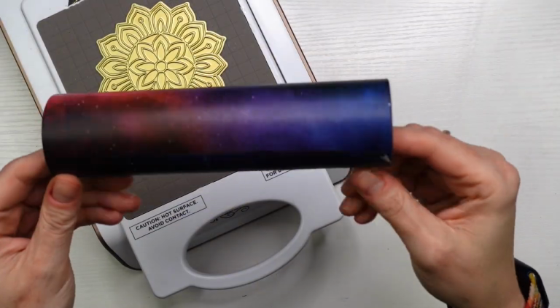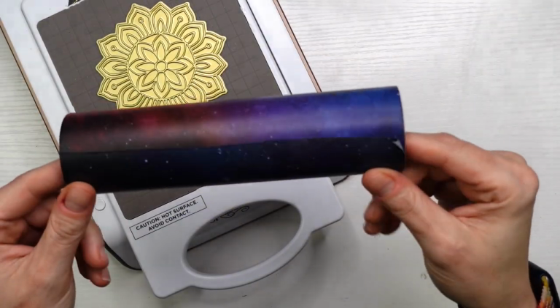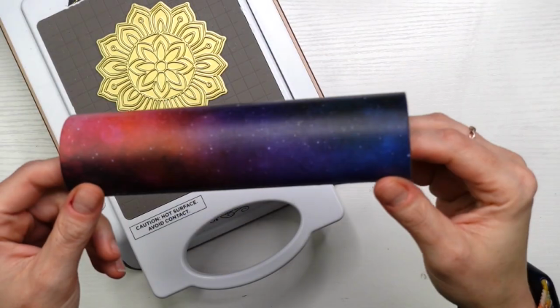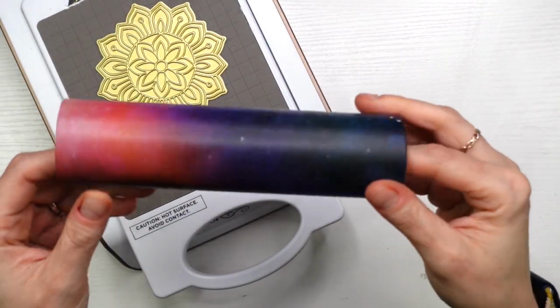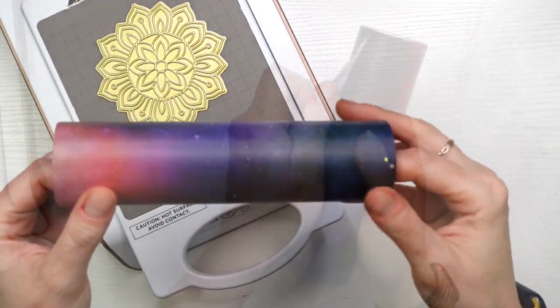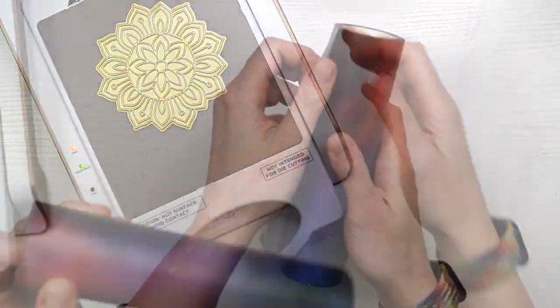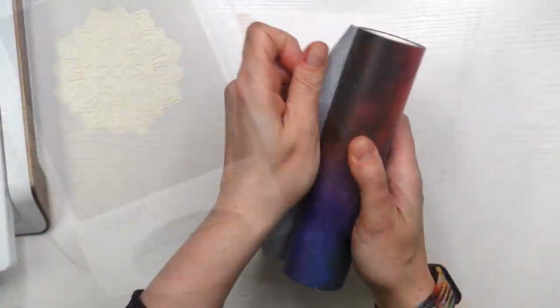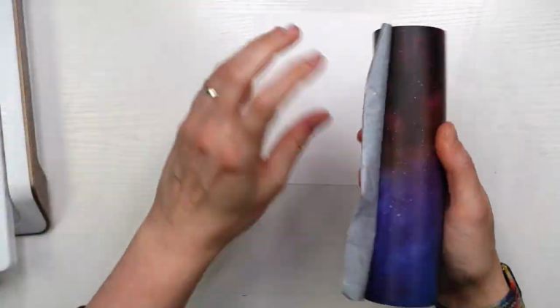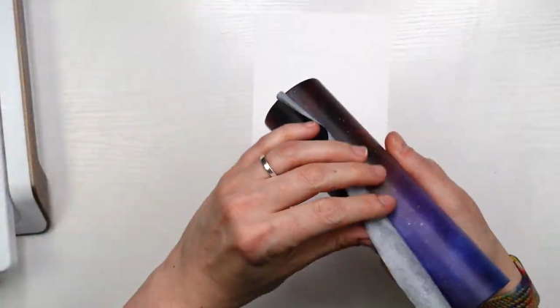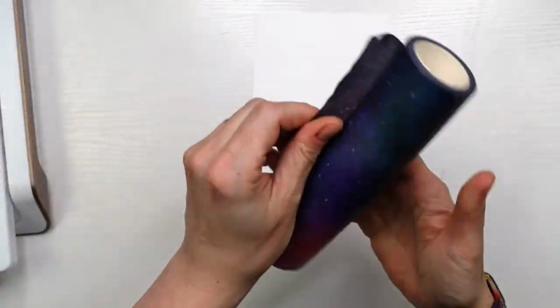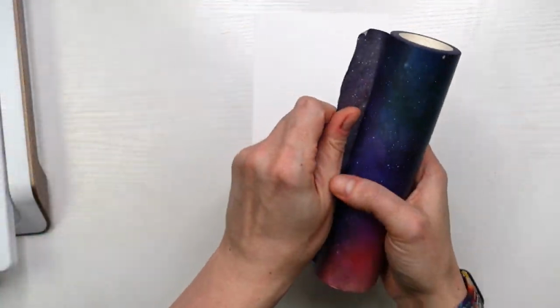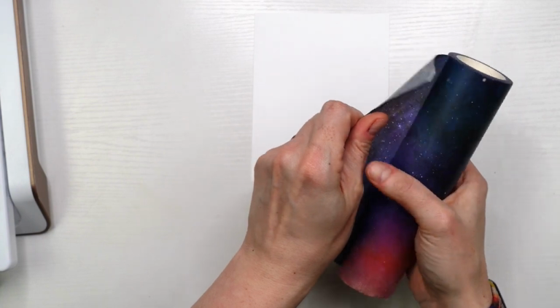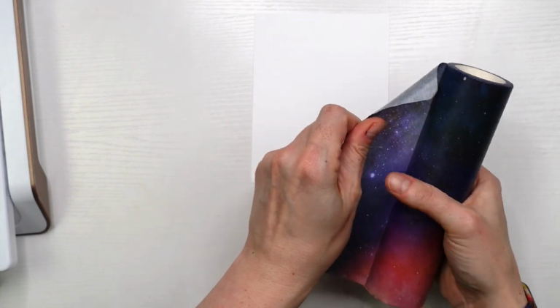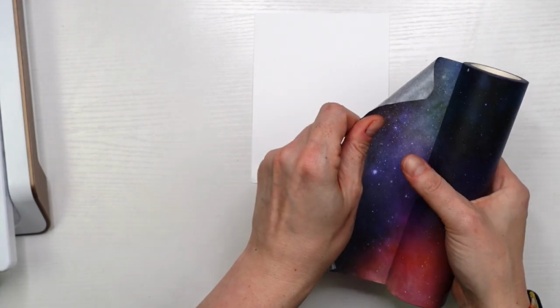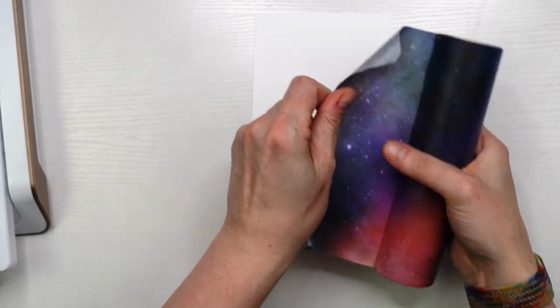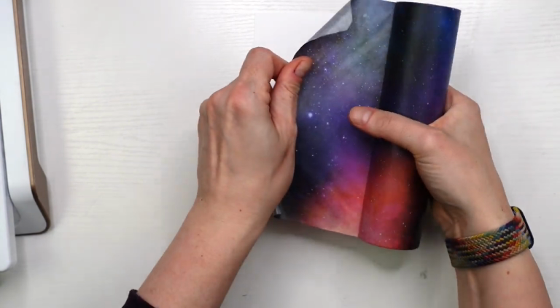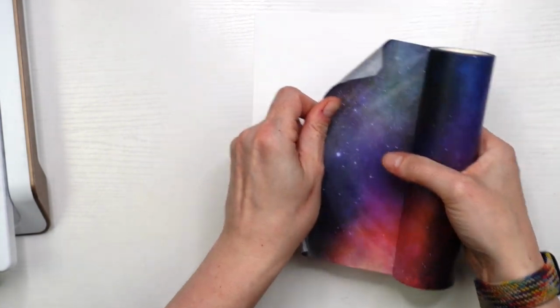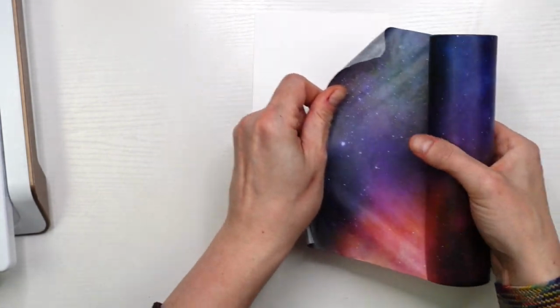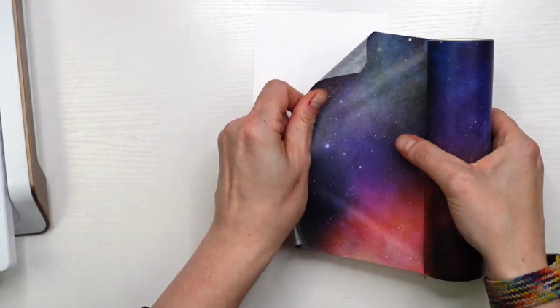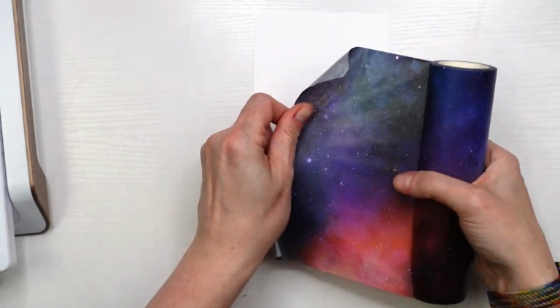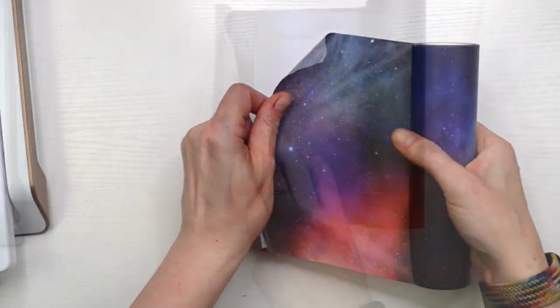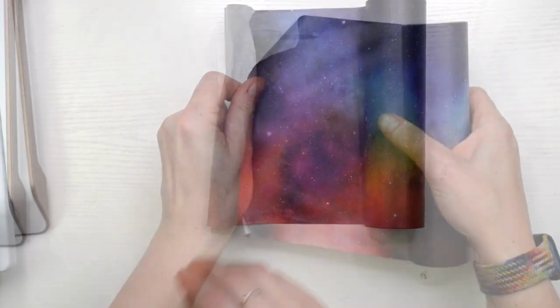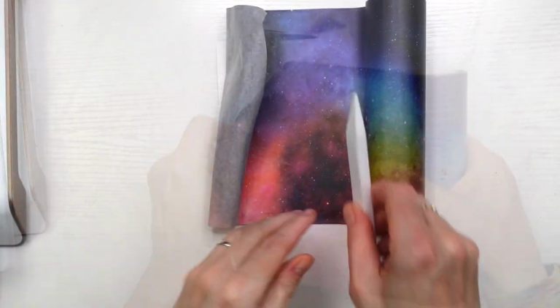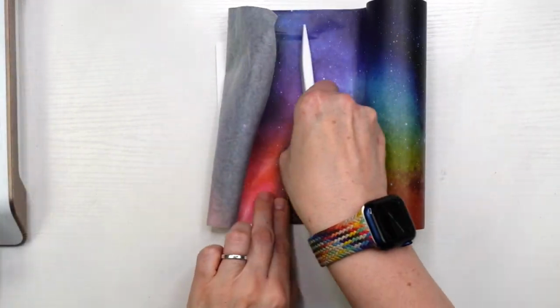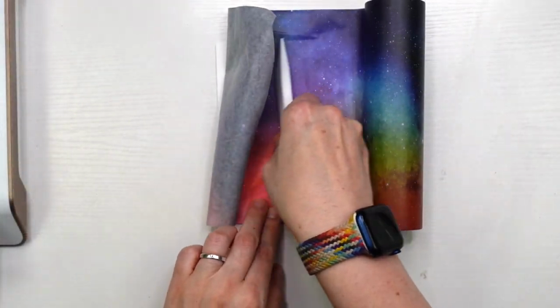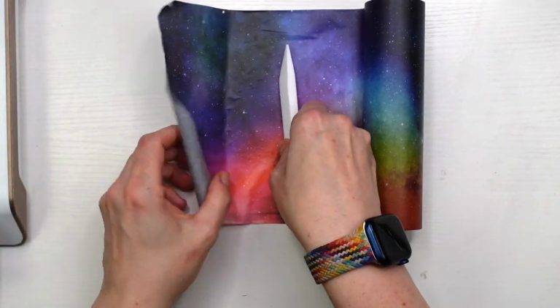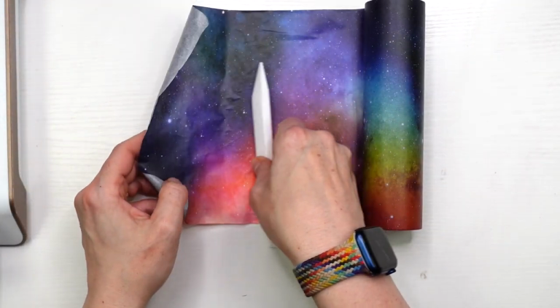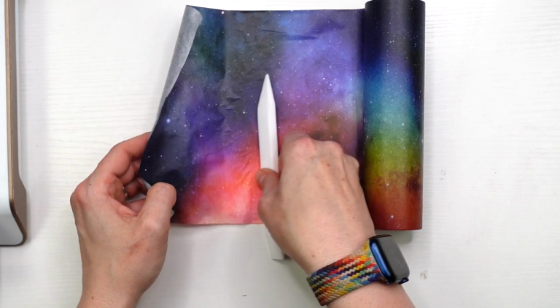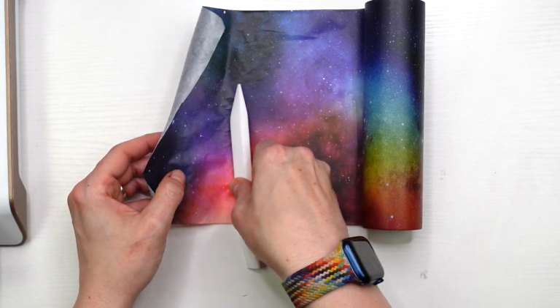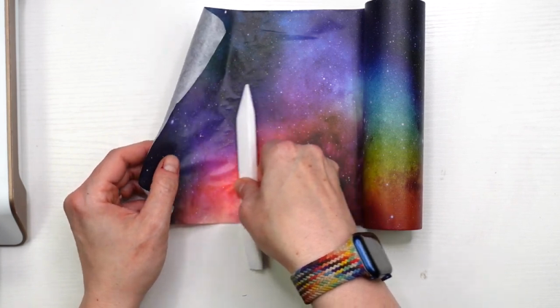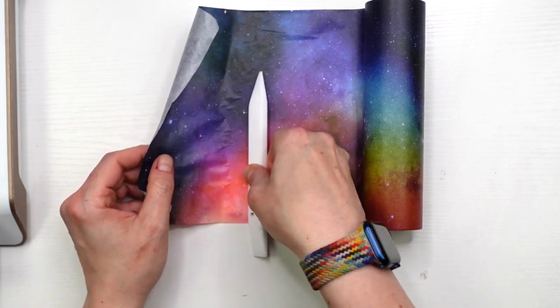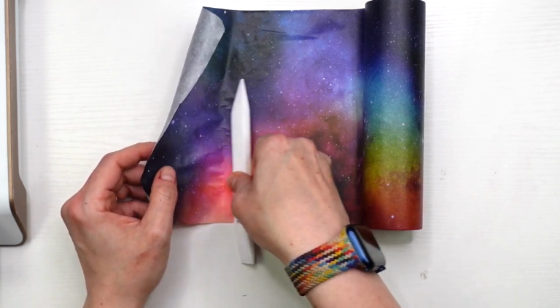You do see that I went a little bit off the edge there — I didn't use any washi tape to adhere down my plate — but that's okay. You'll see later on what I do with this; it doesn't matter too much that I went off the side.